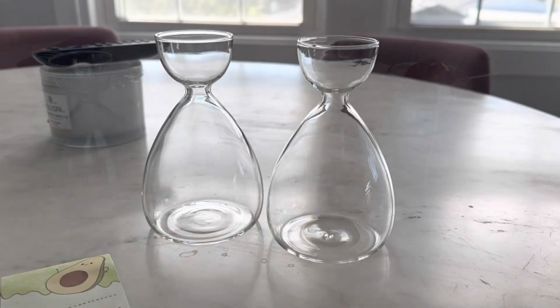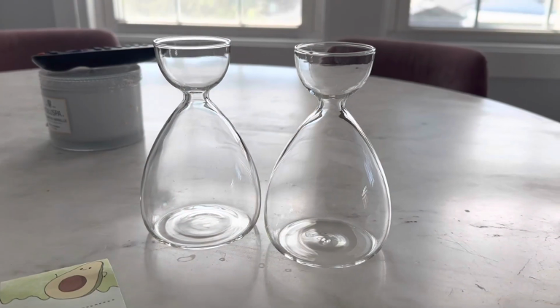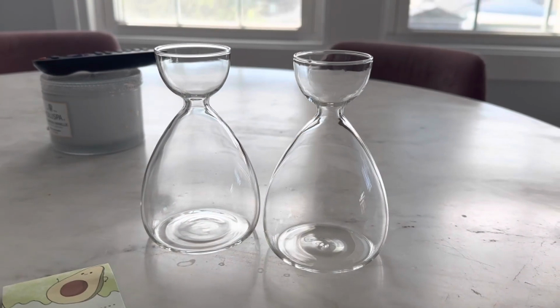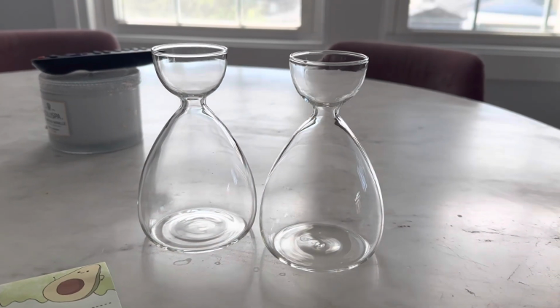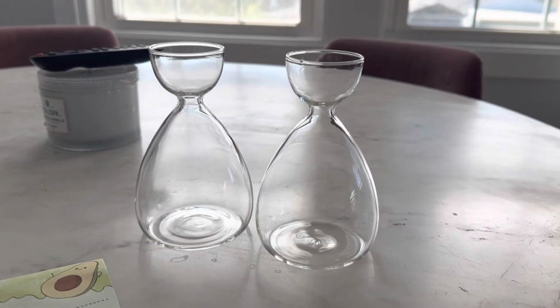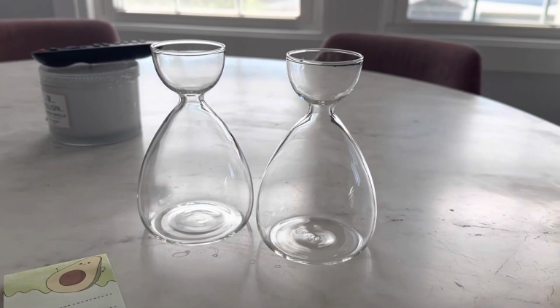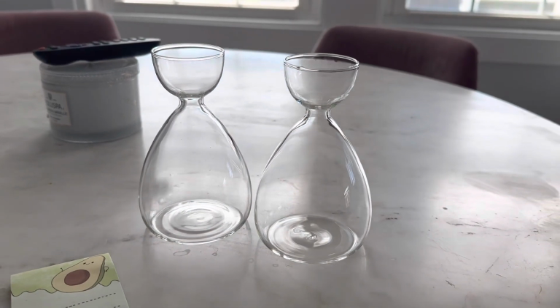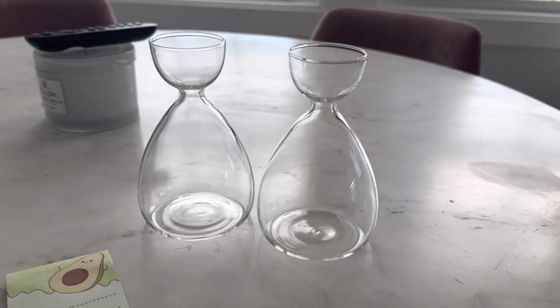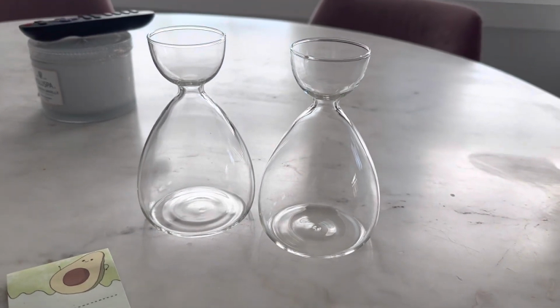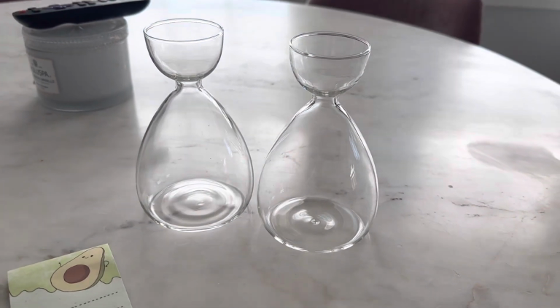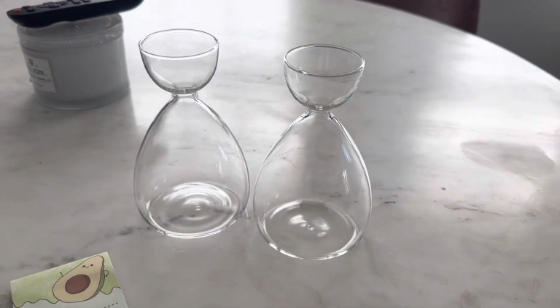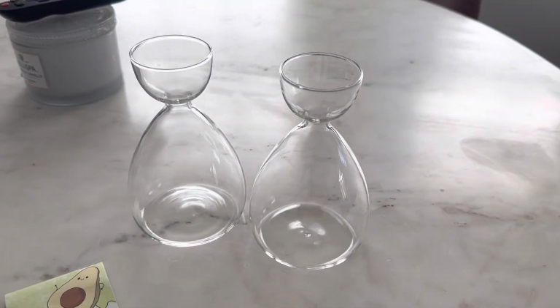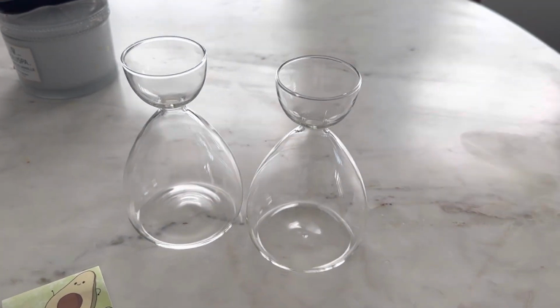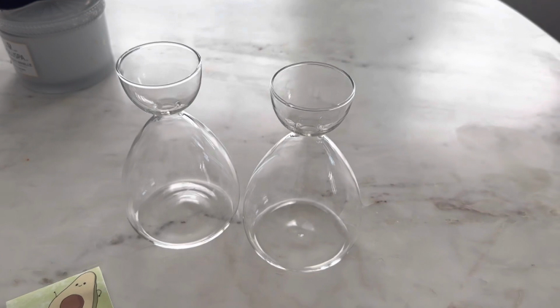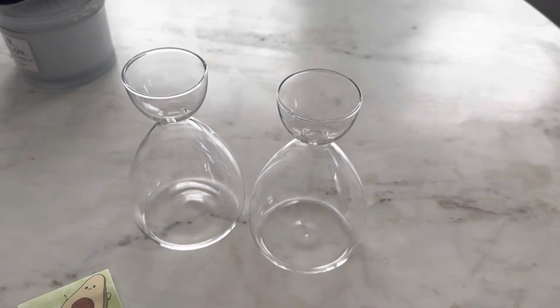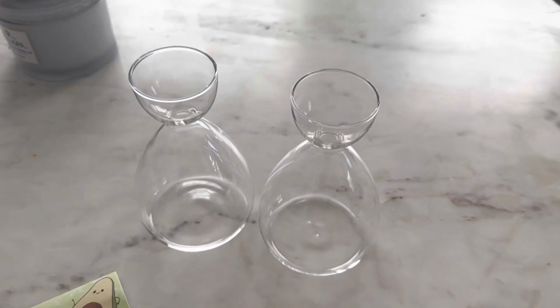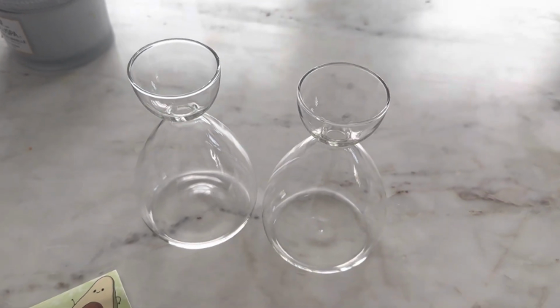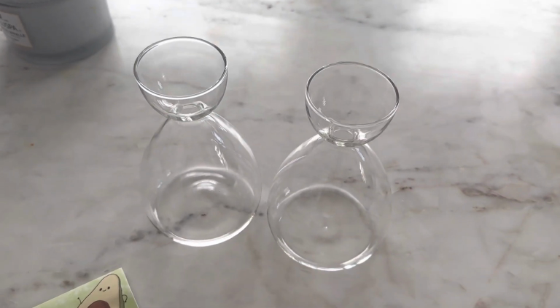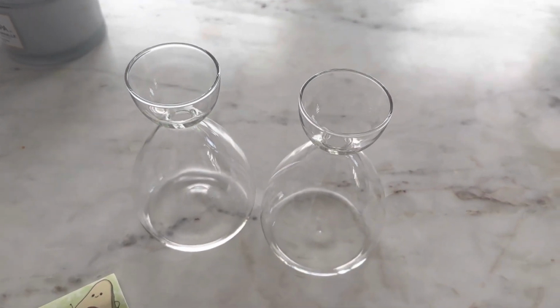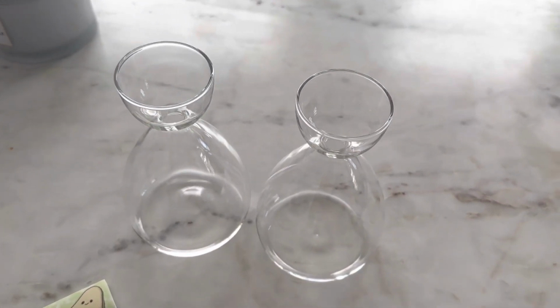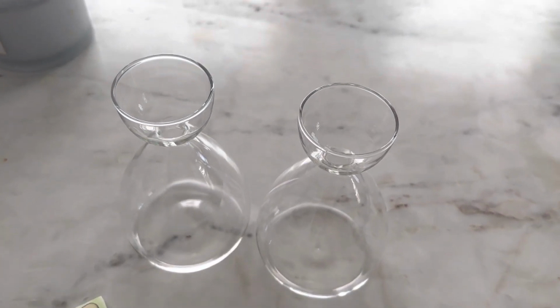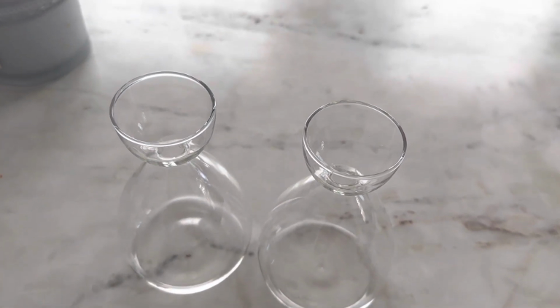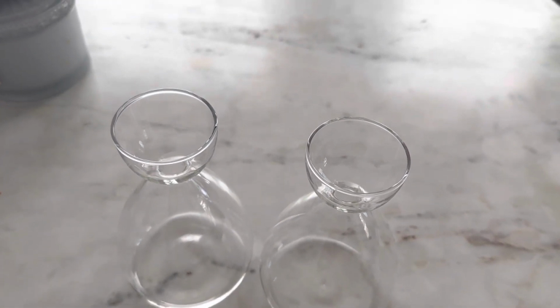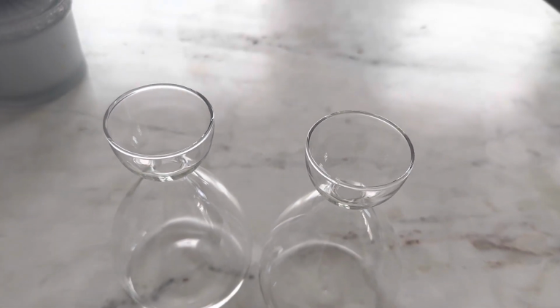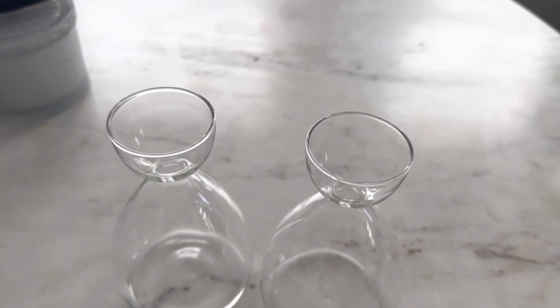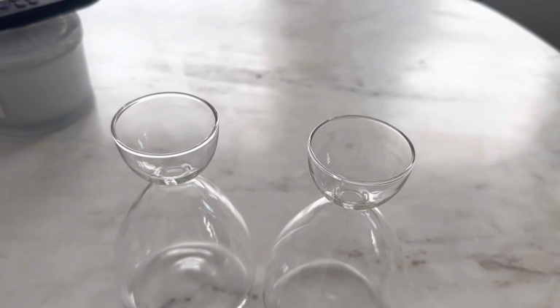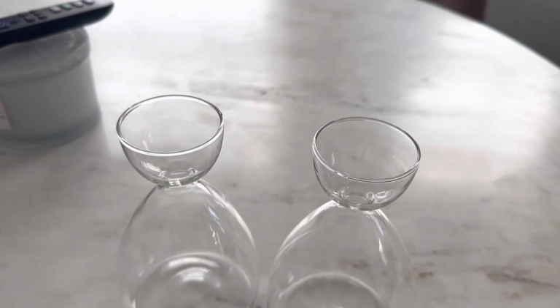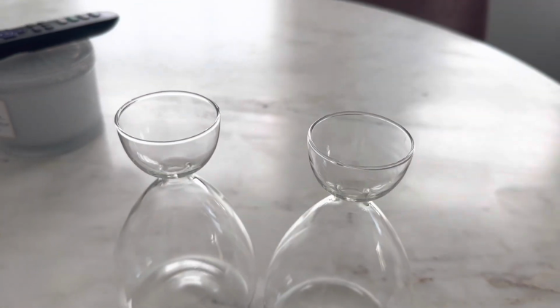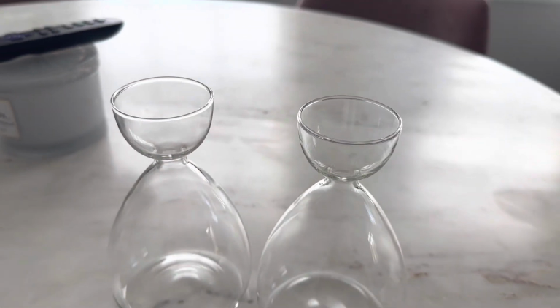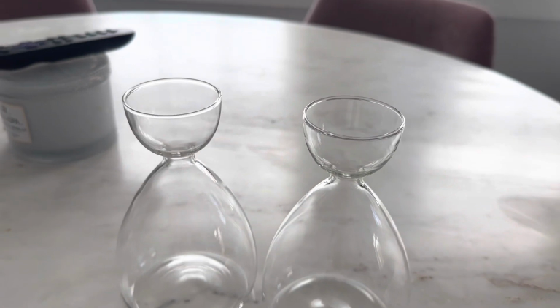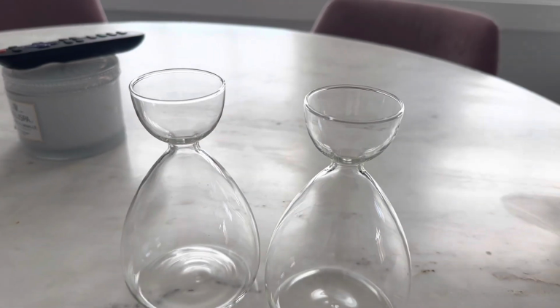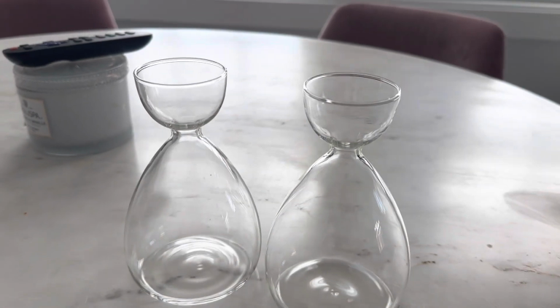The vase is the perfect size for an avocado seed and it's designed to promote healthy growth. The kit also comes with detailed instructions that are easy to follow, even for those who are new to gardening or planting.